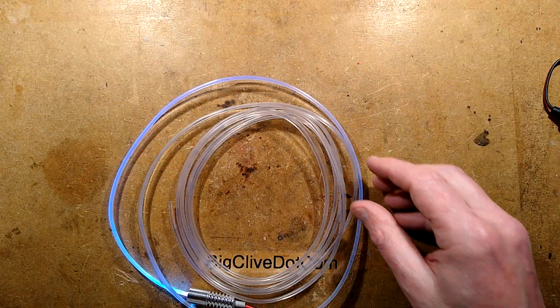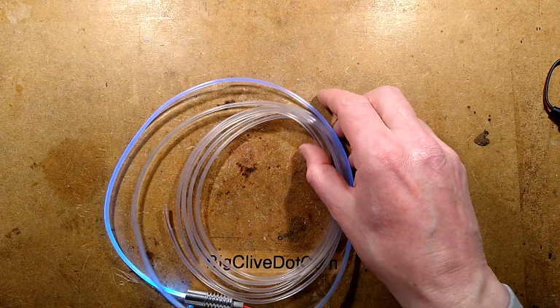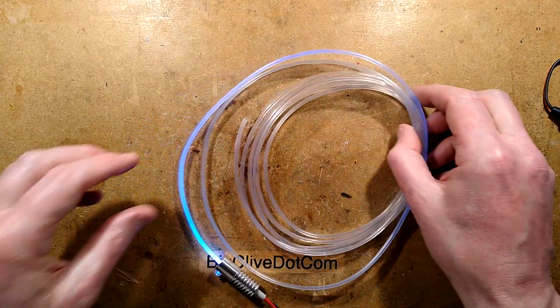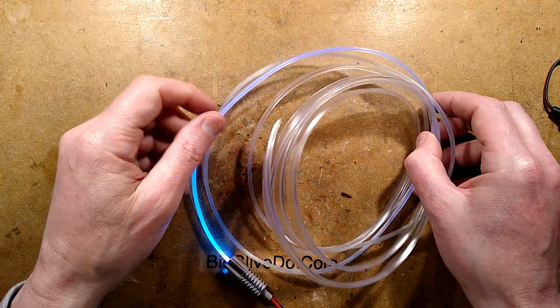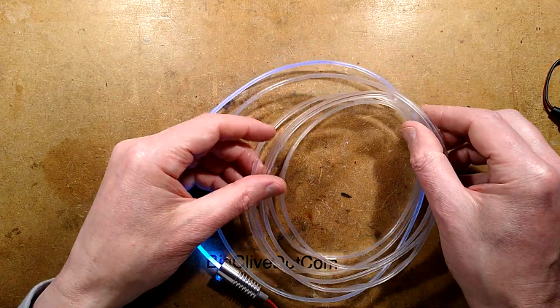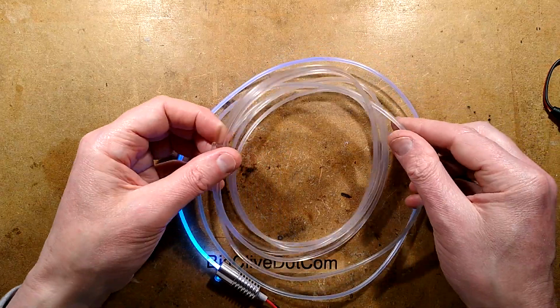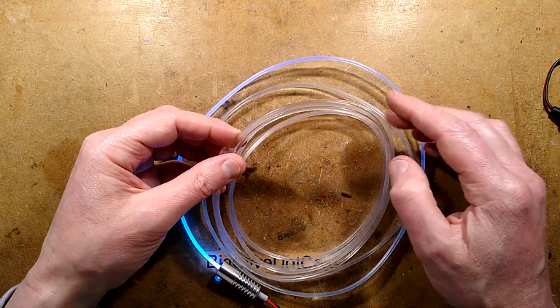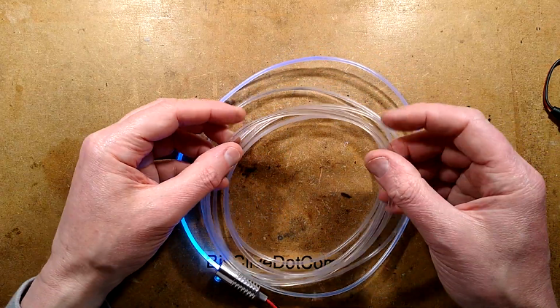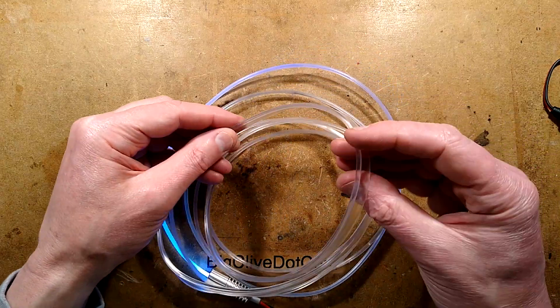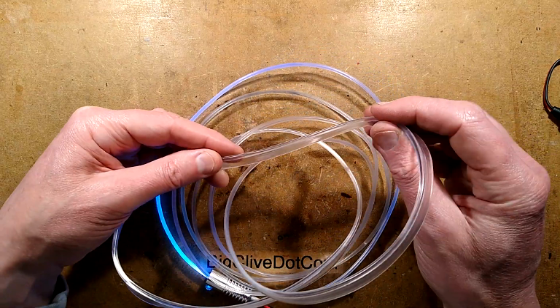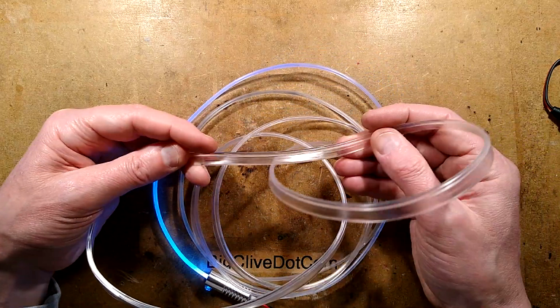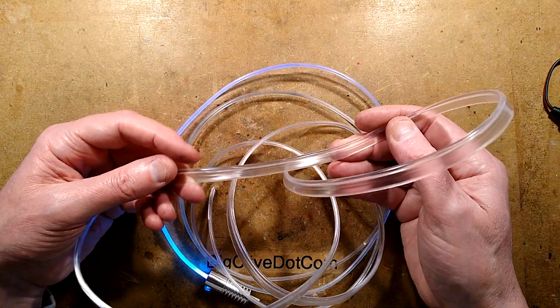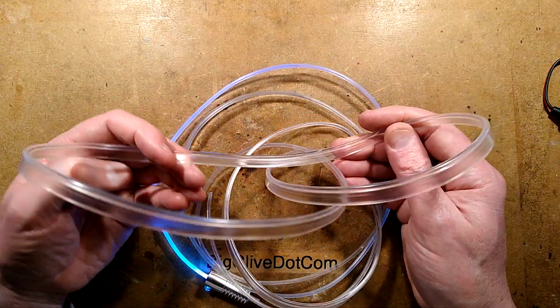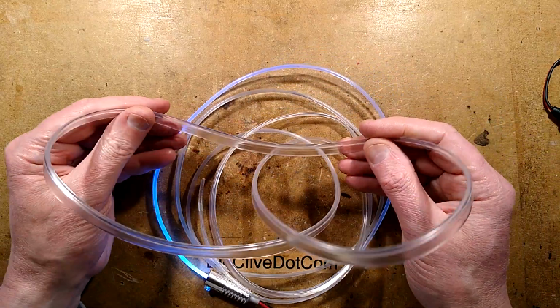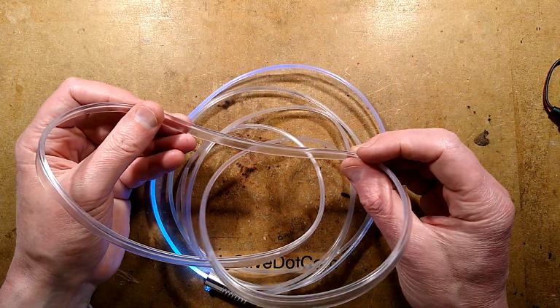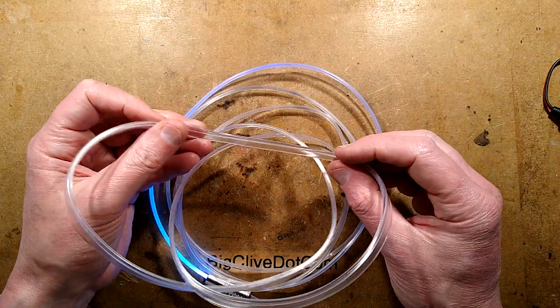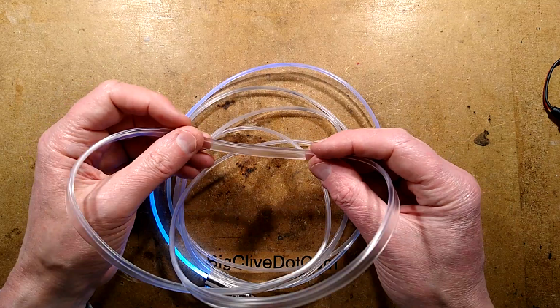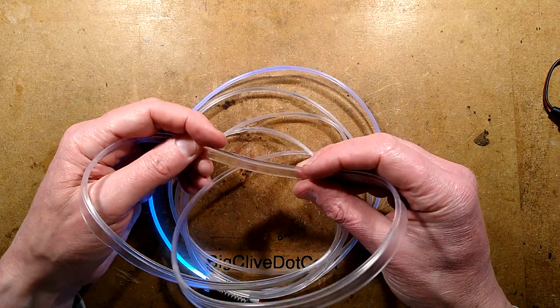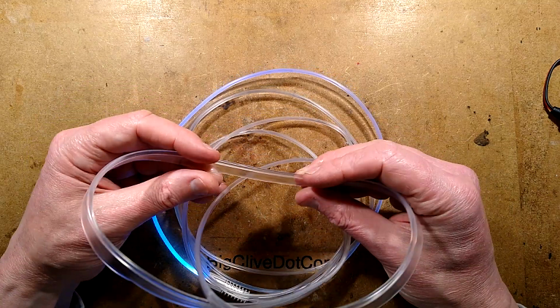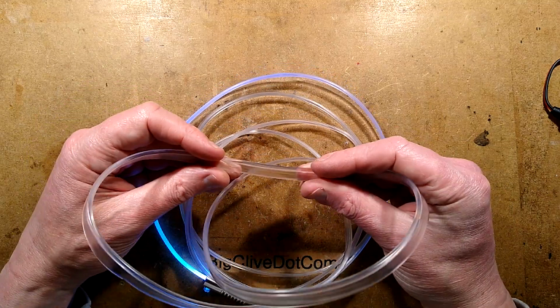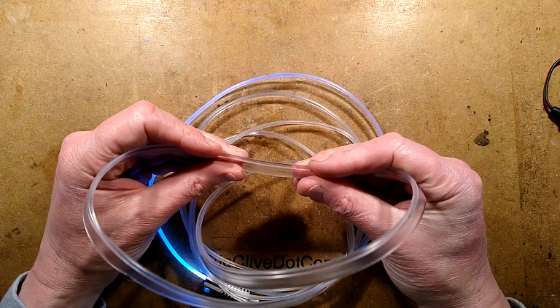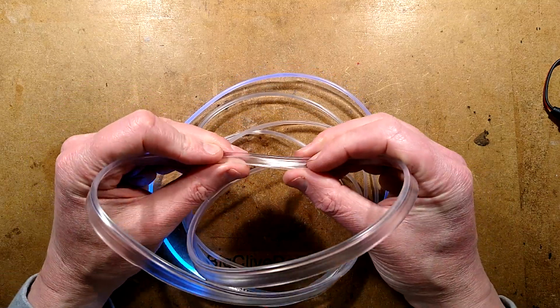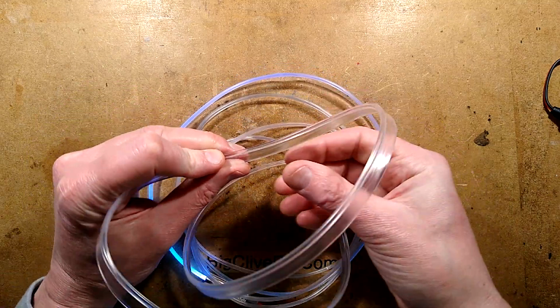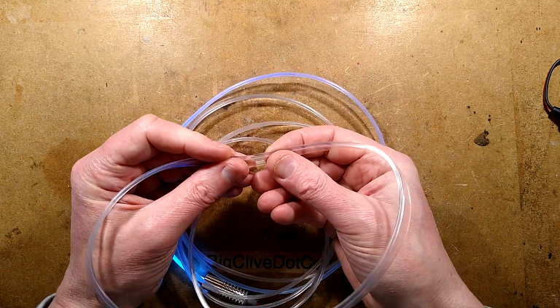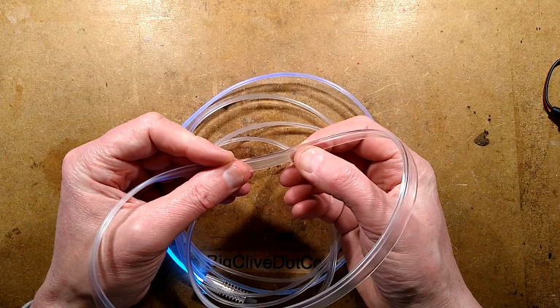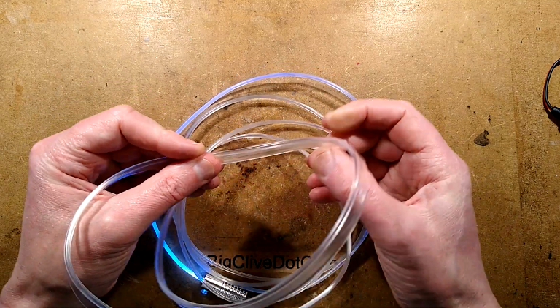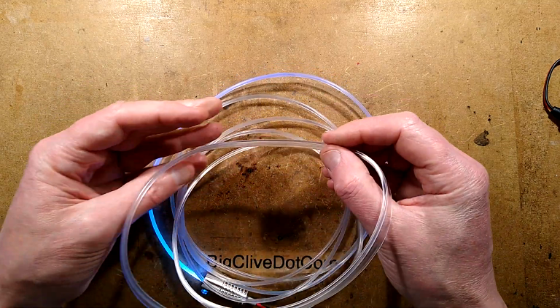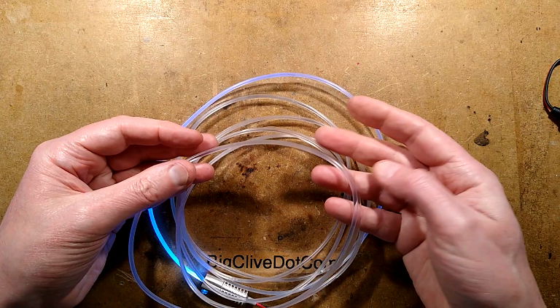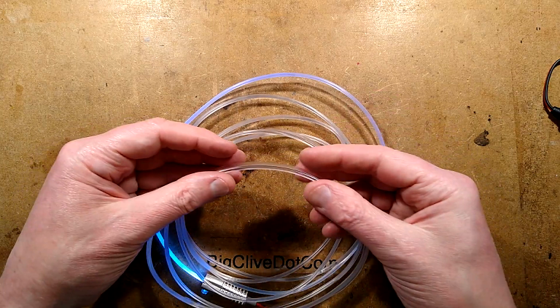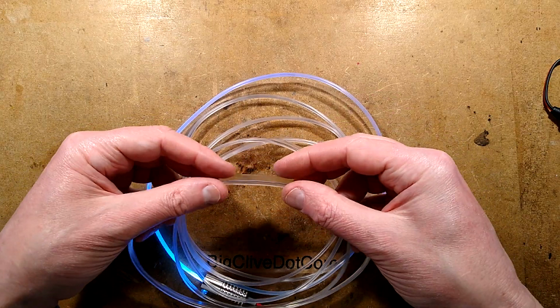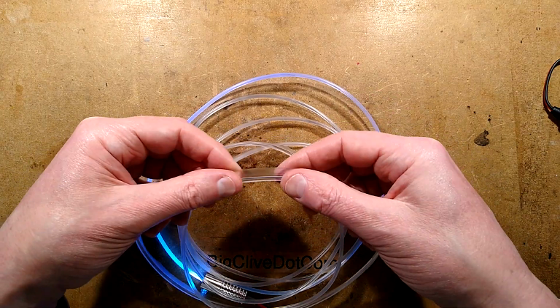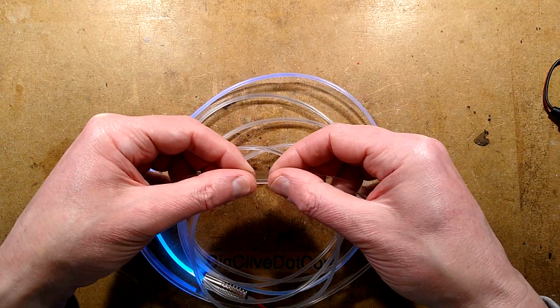I went online and looked for the side glow fiber optic they used, and I found that the keywords were 'side glow fiber optic with skirt' — the skirt being this little strip here. It was quite hard to find.